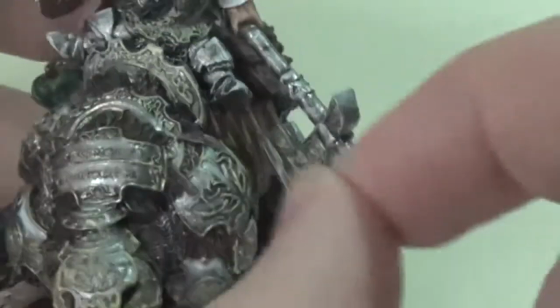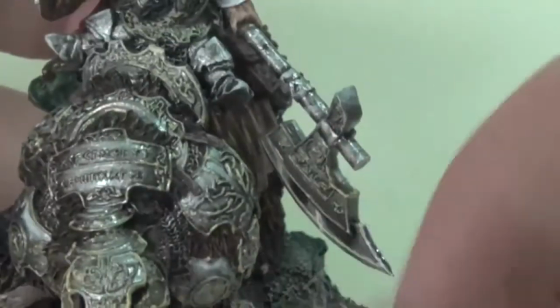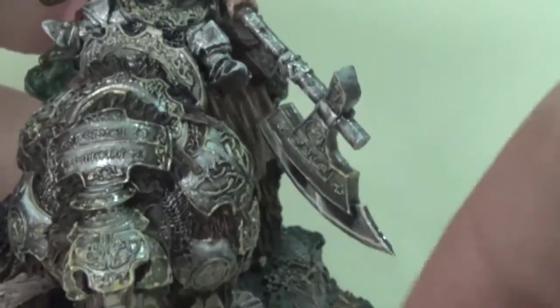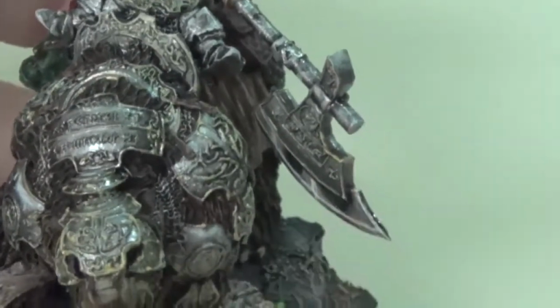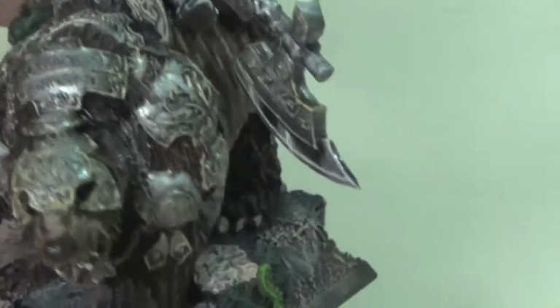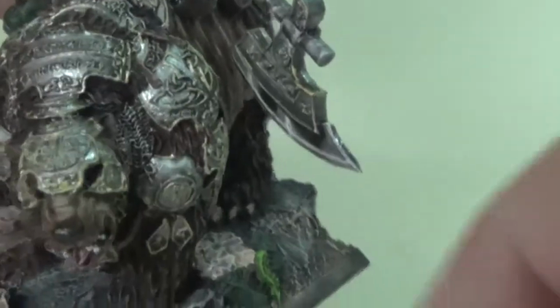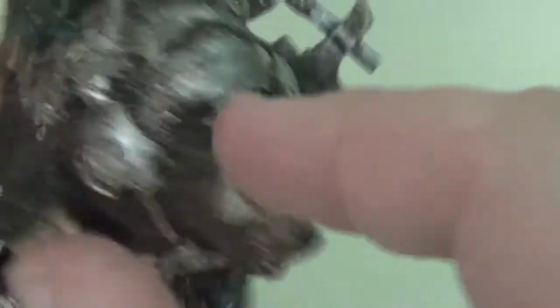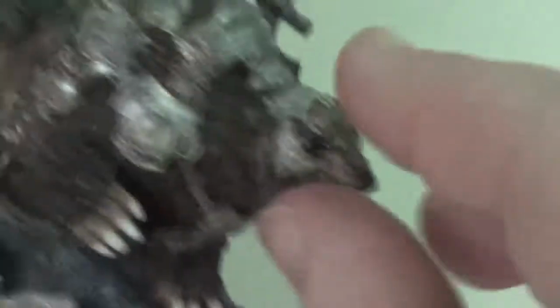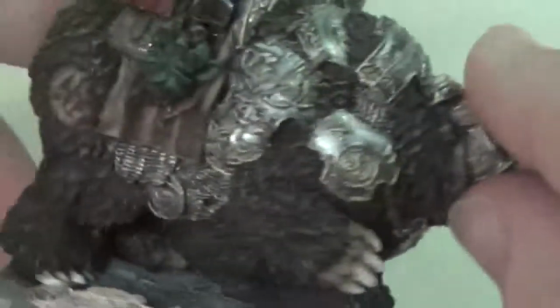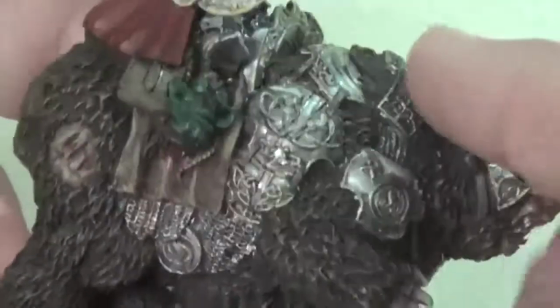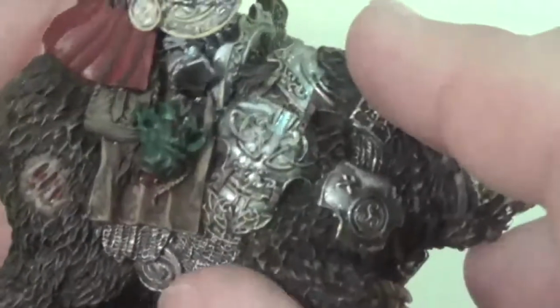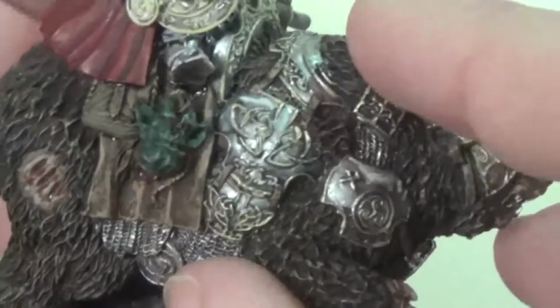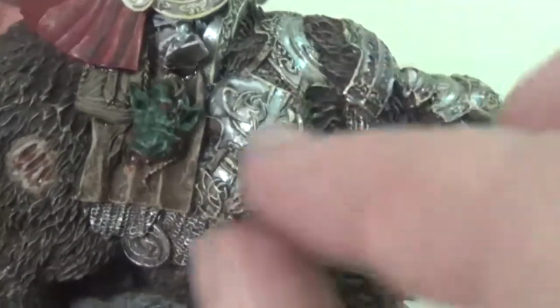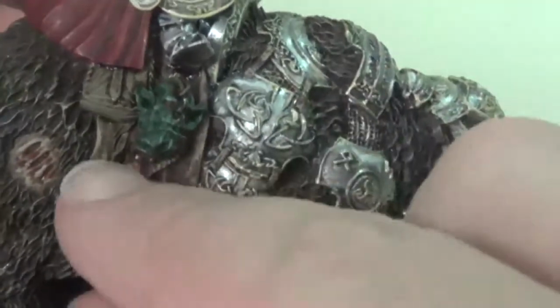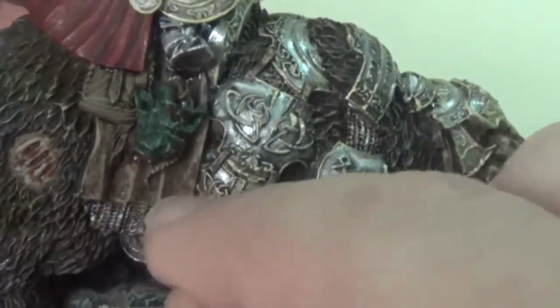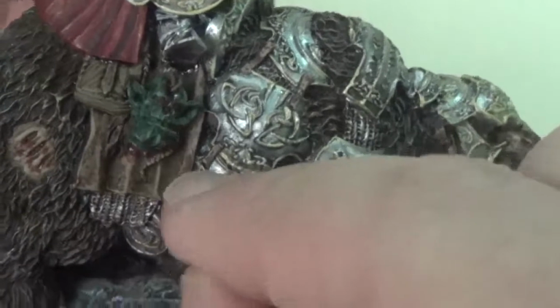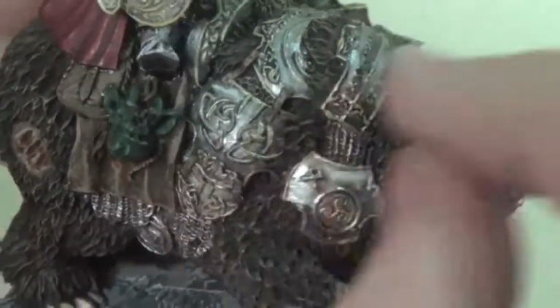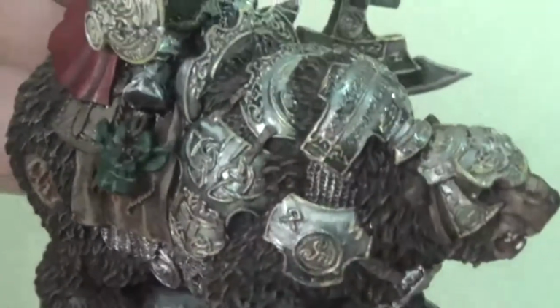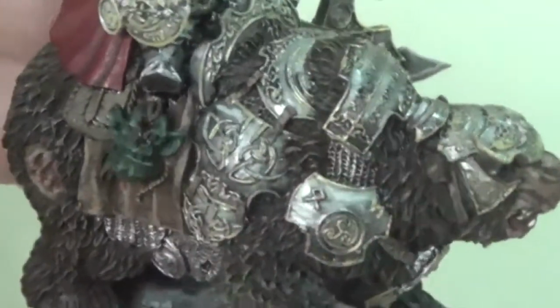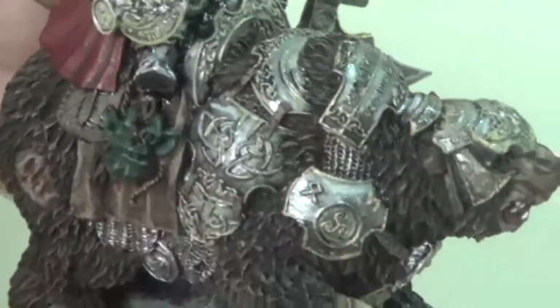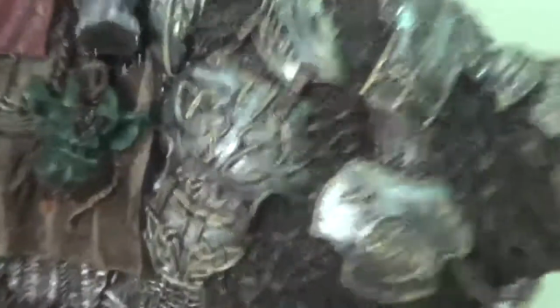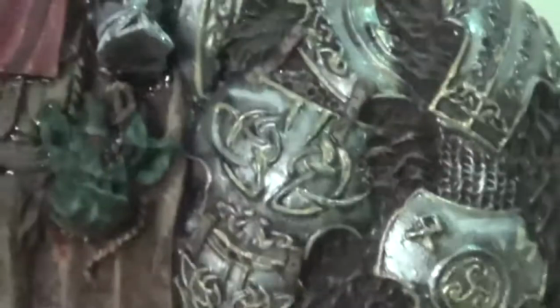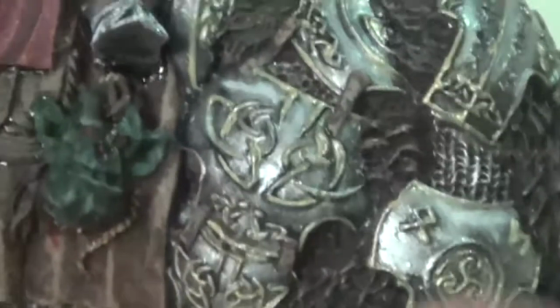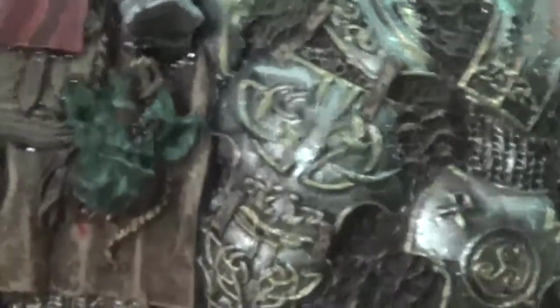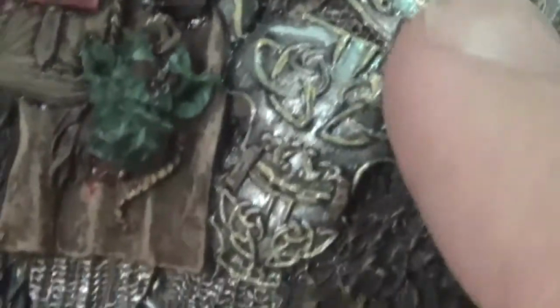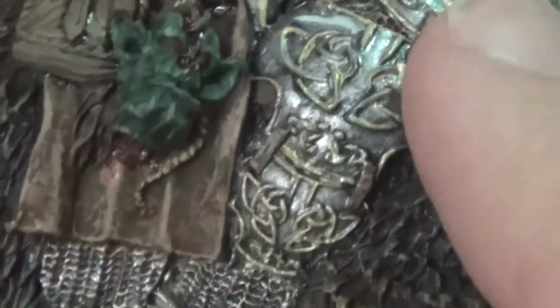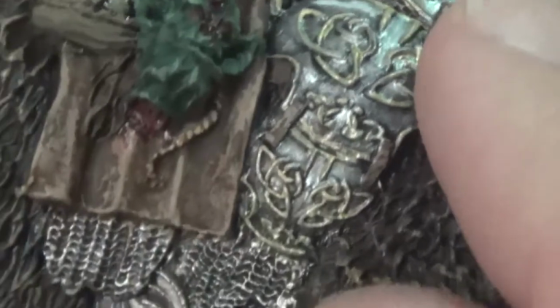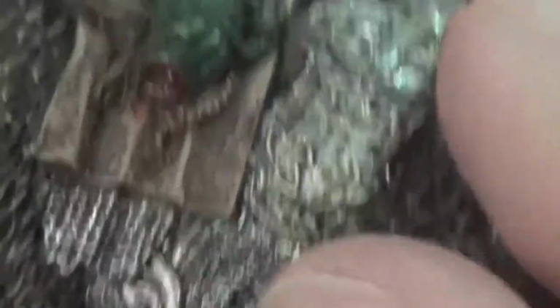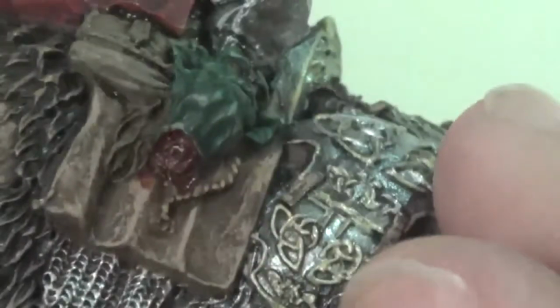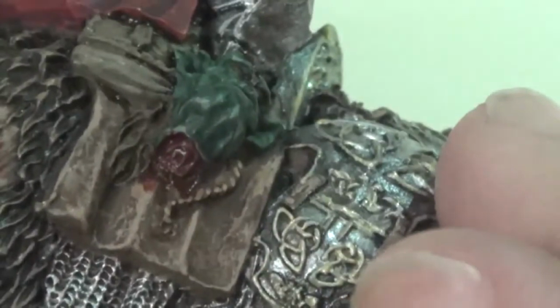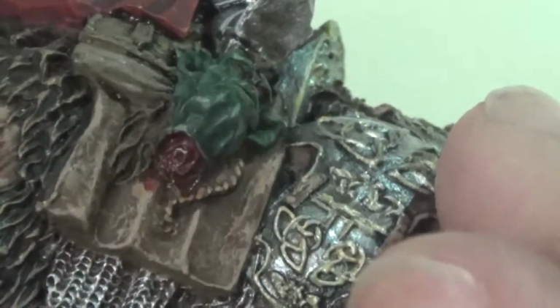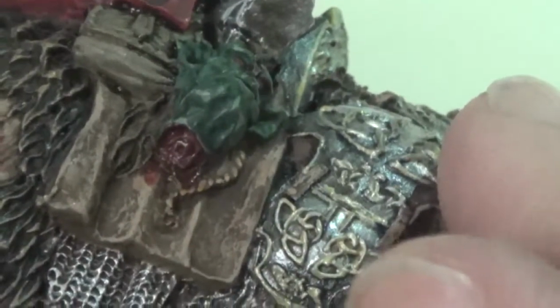Then I painted up all the gold etching and gold highlighting just to add those details. On their site they have these guys done up with solid gold, but I'm just not a huge fan of solid gold — I like the steel with the gold accents.